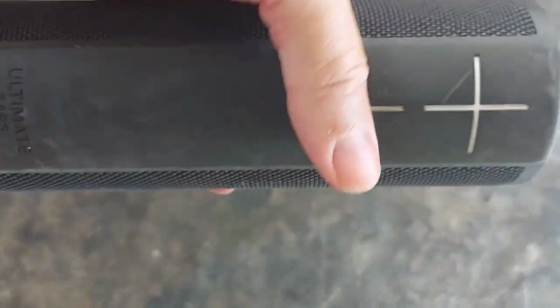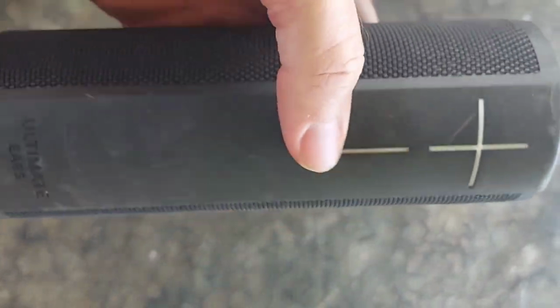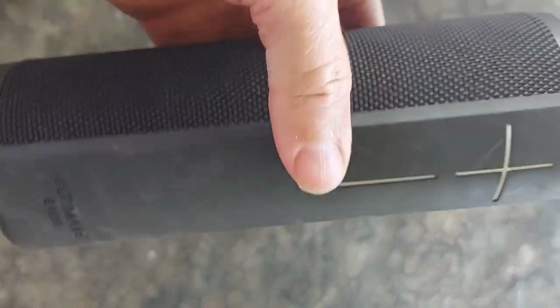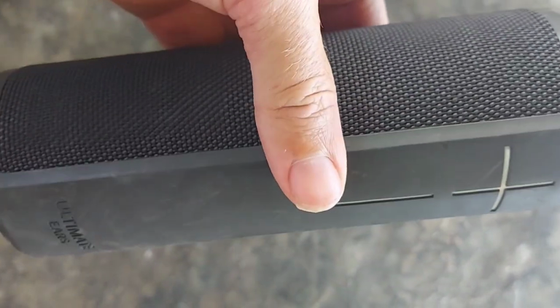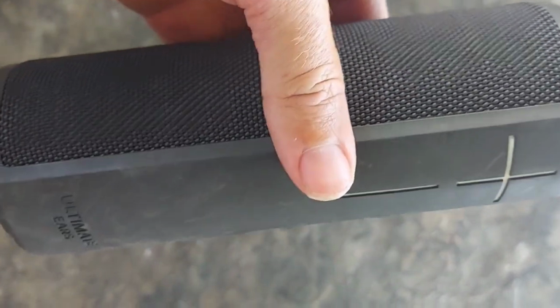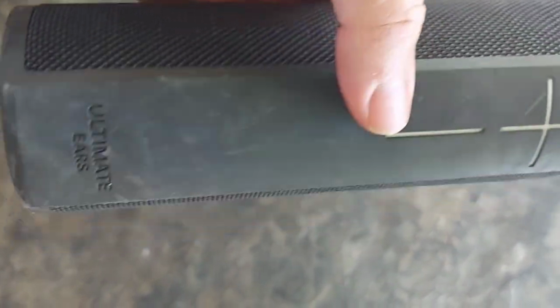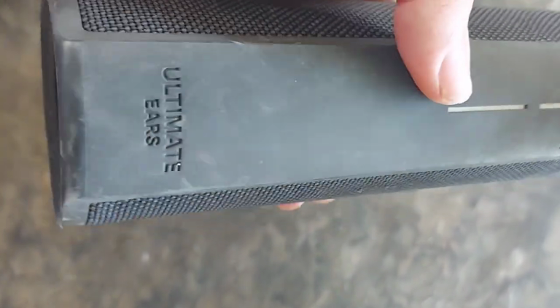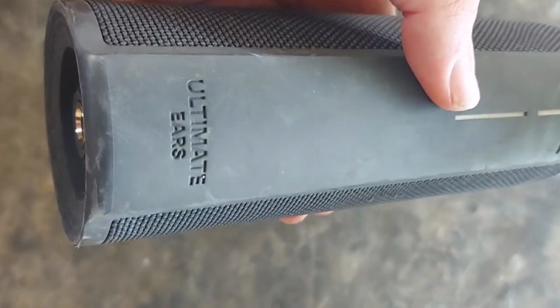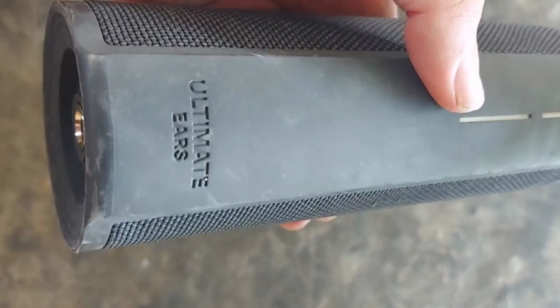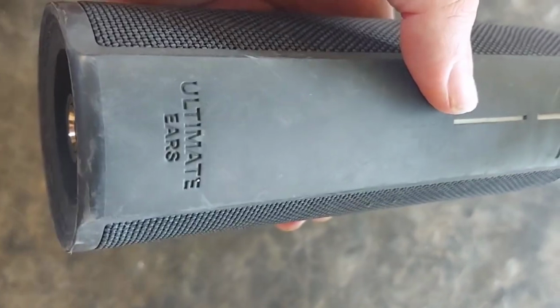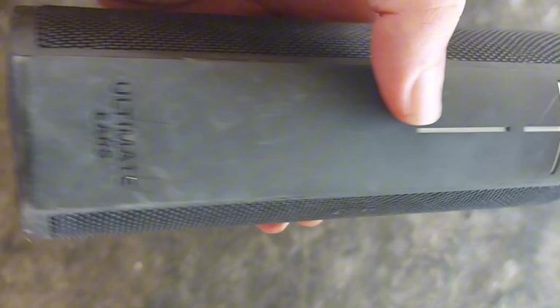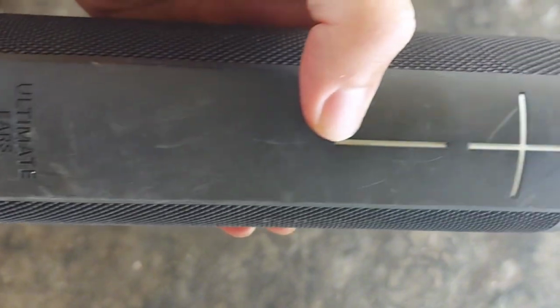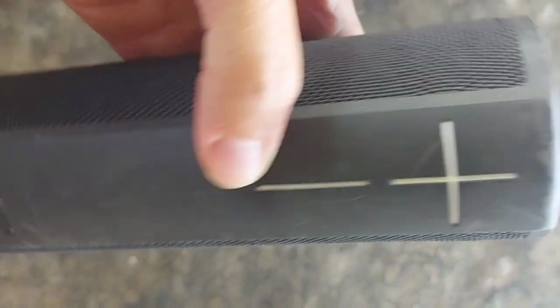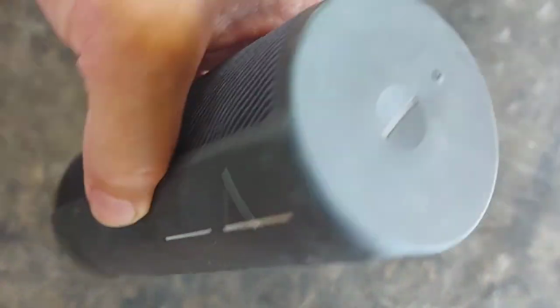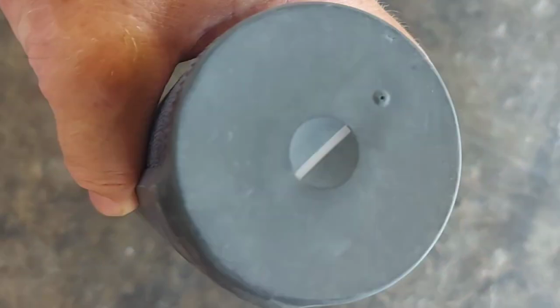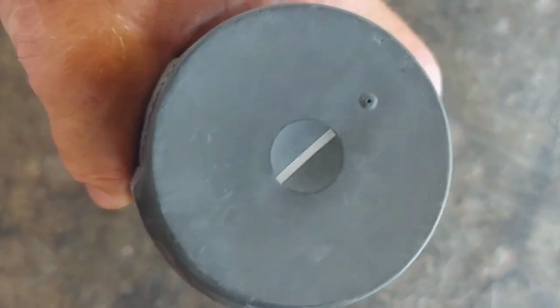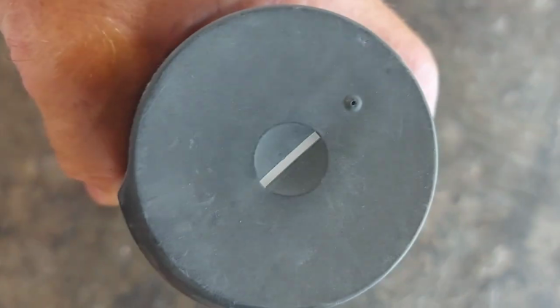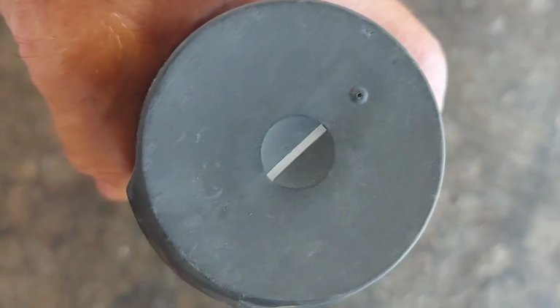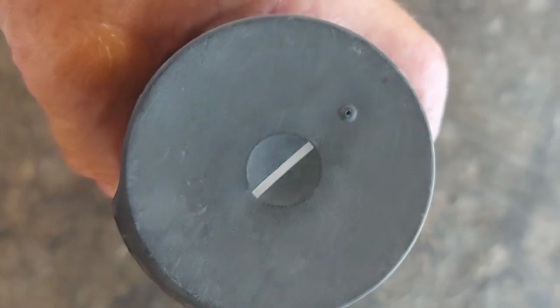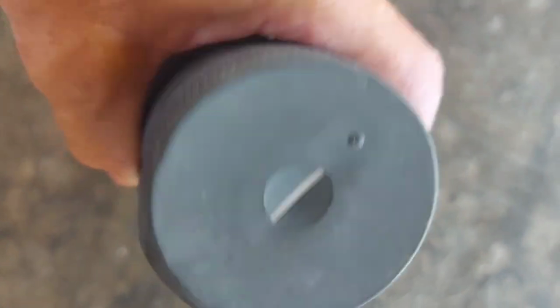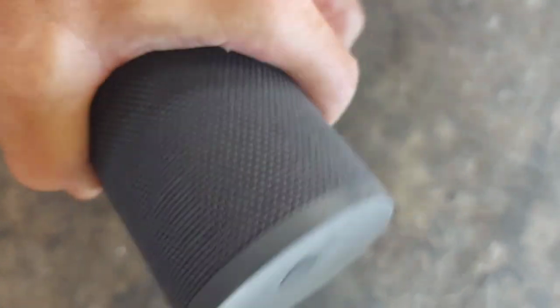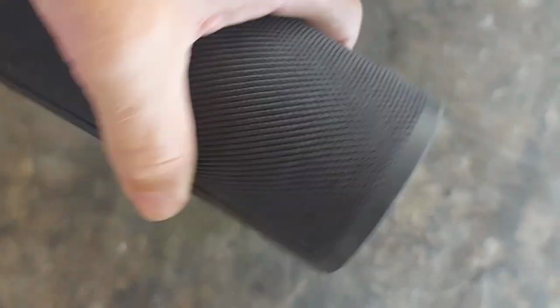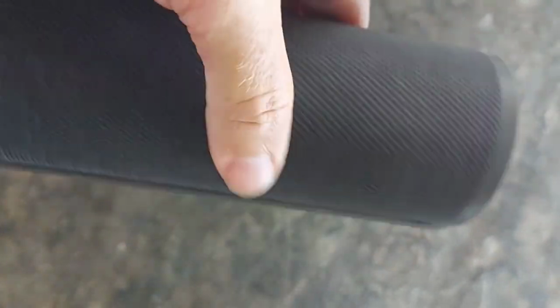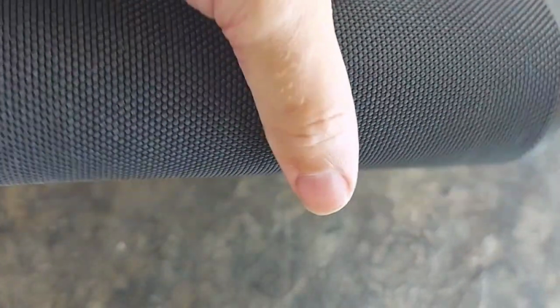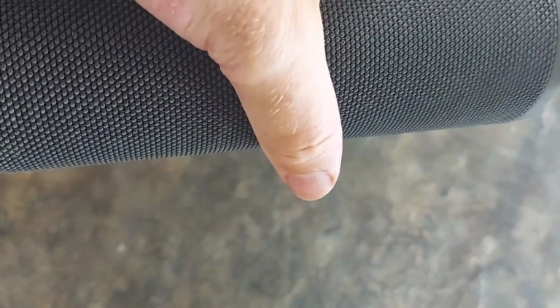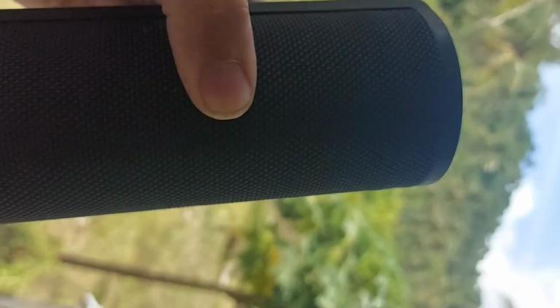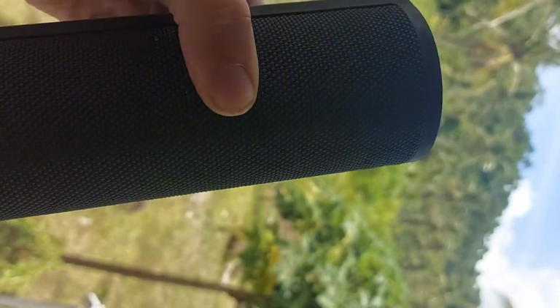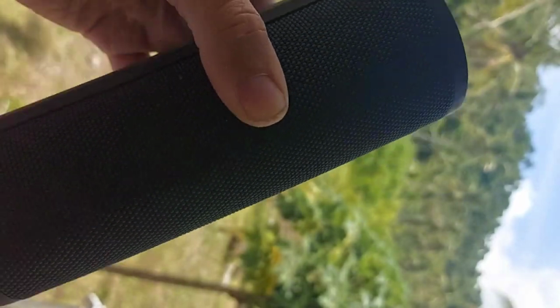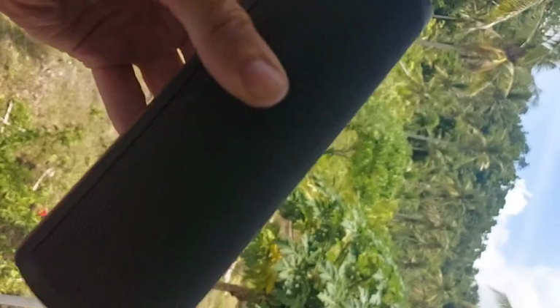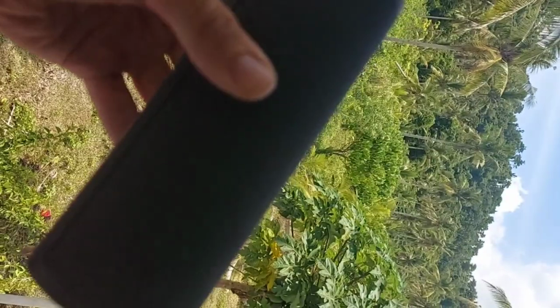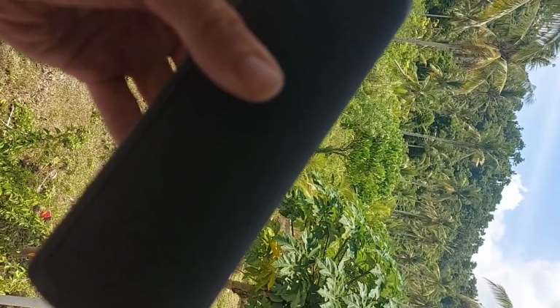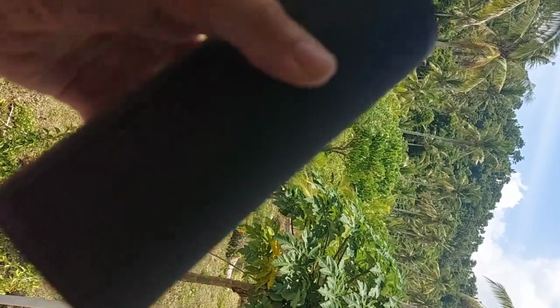Overall, I love this speaker. I love it. Hopefully, this will help you in your decision when it comes to shopping for your portable speaker.